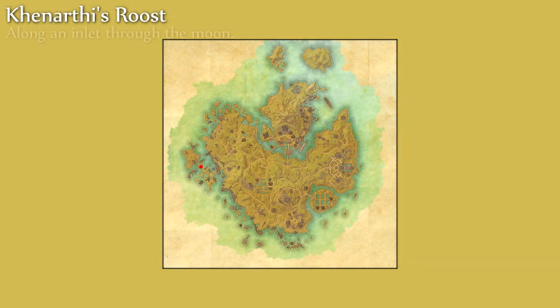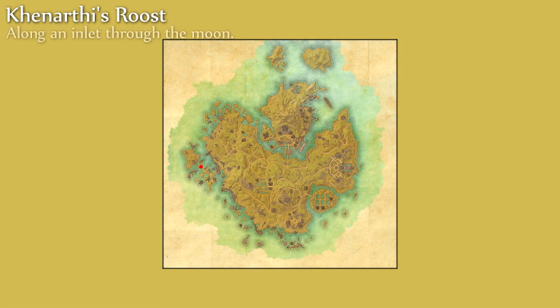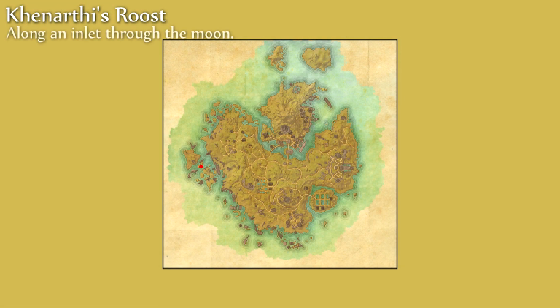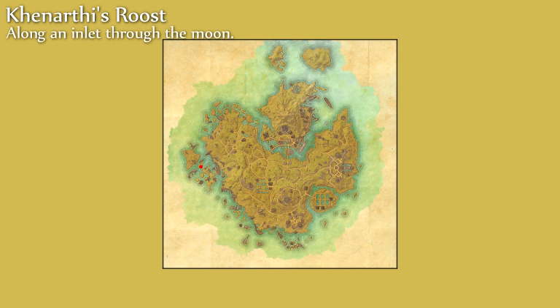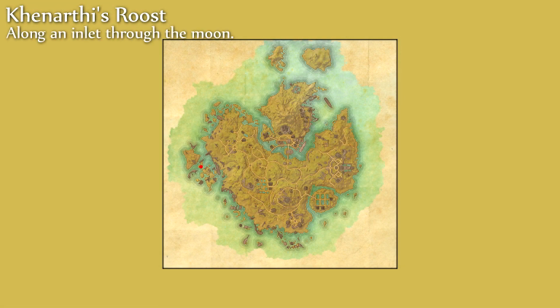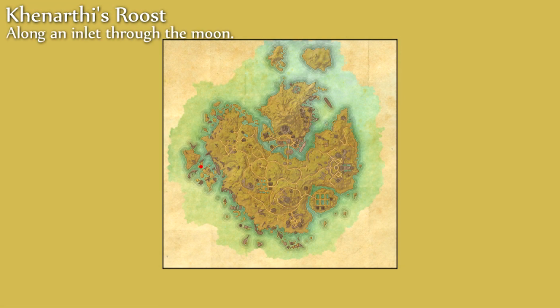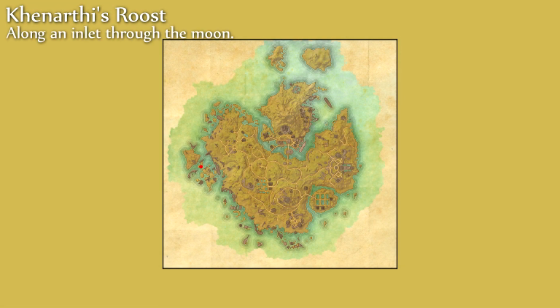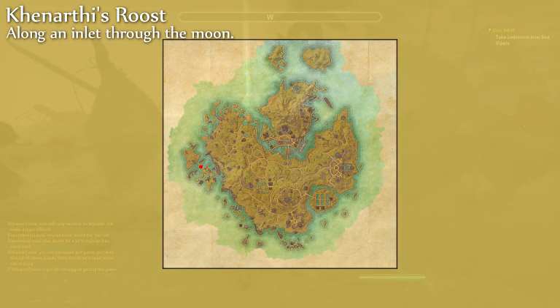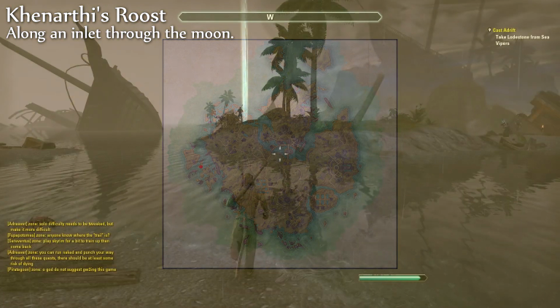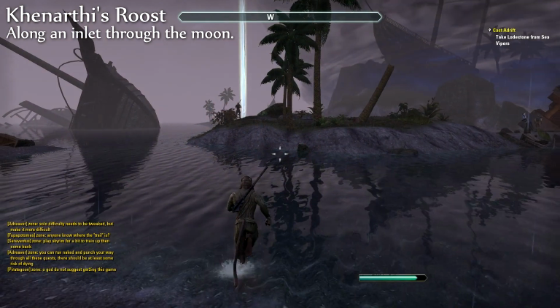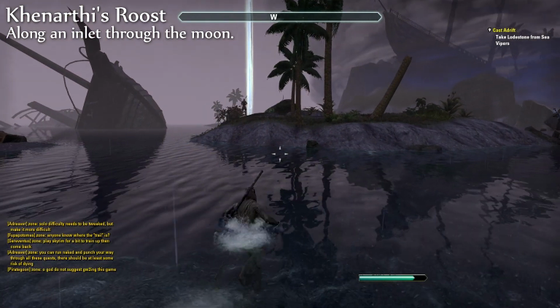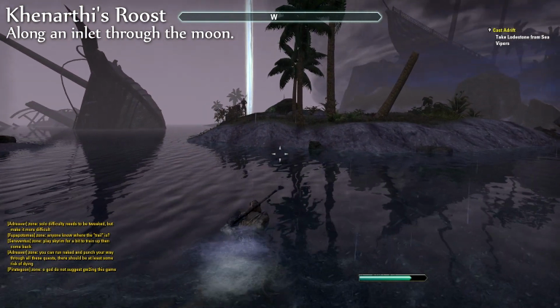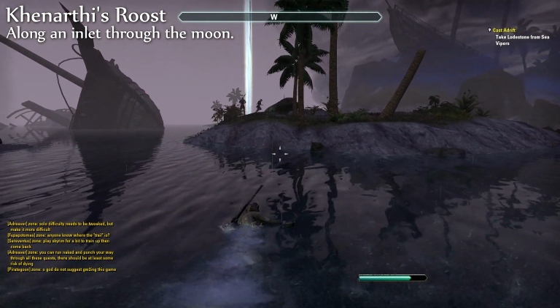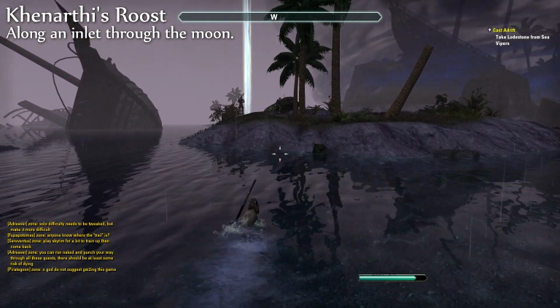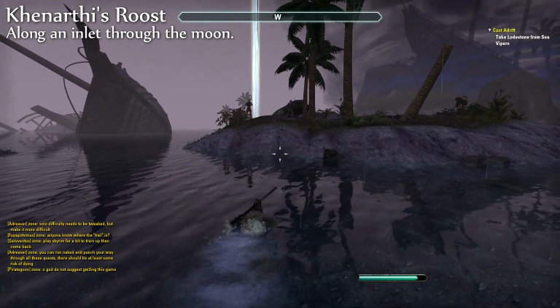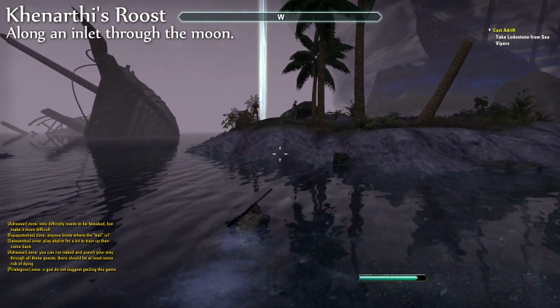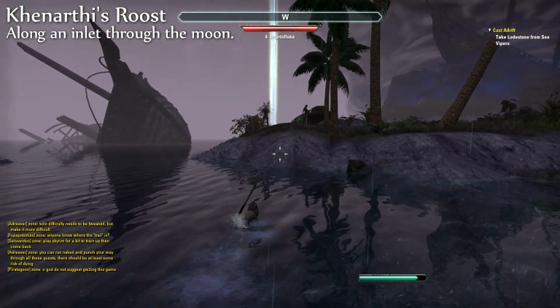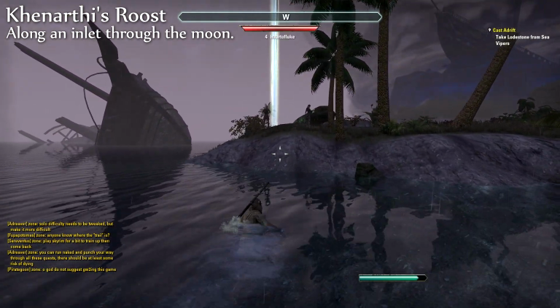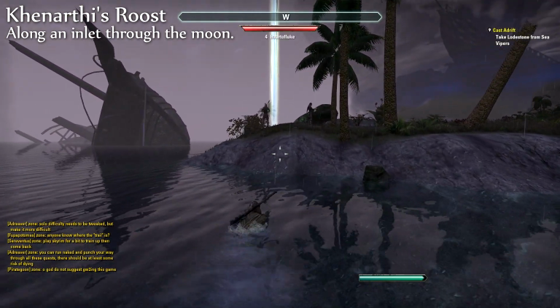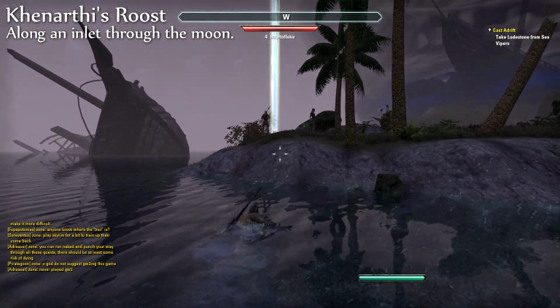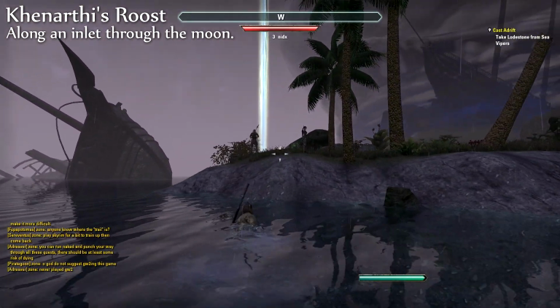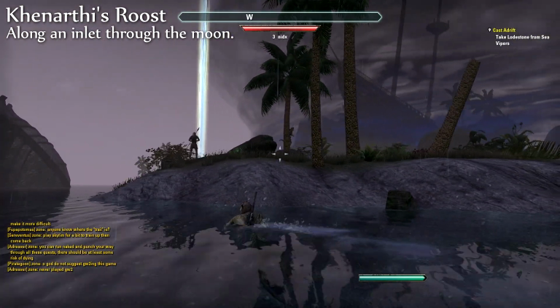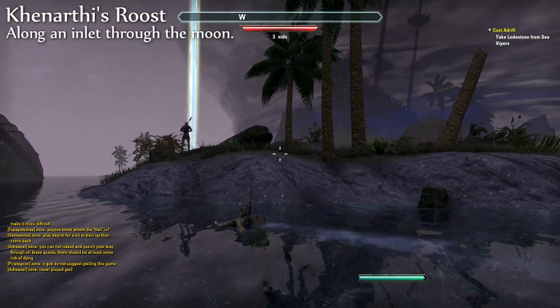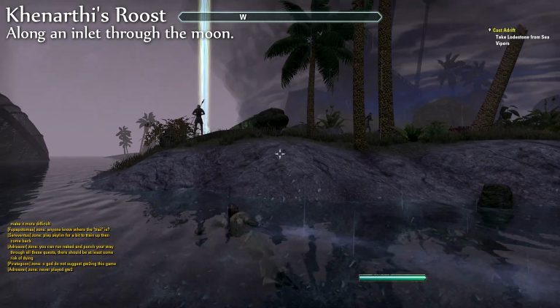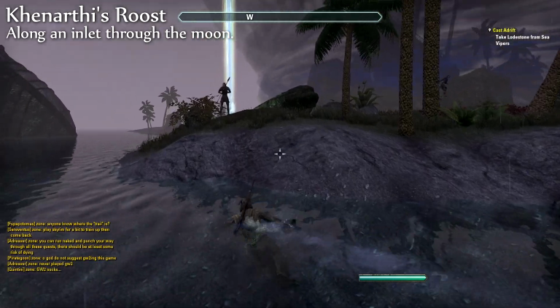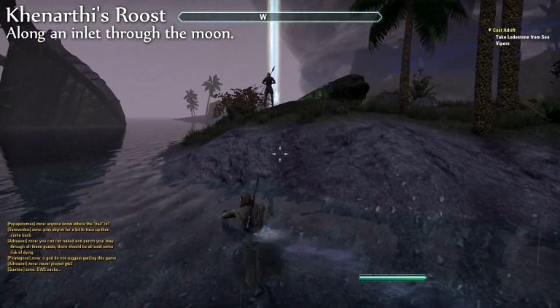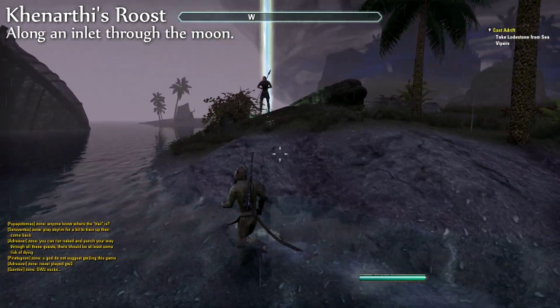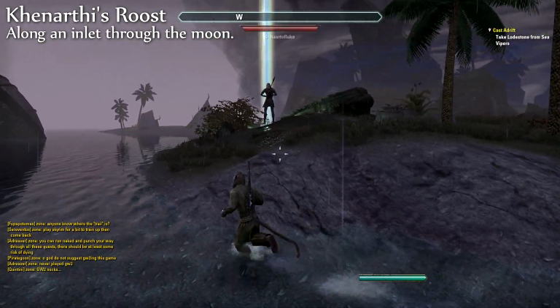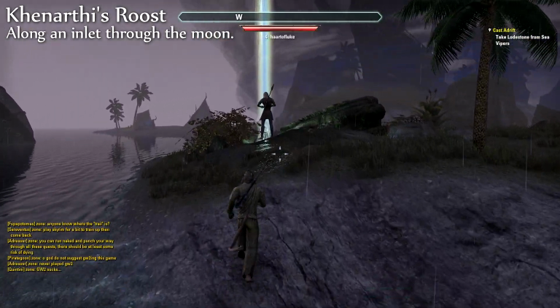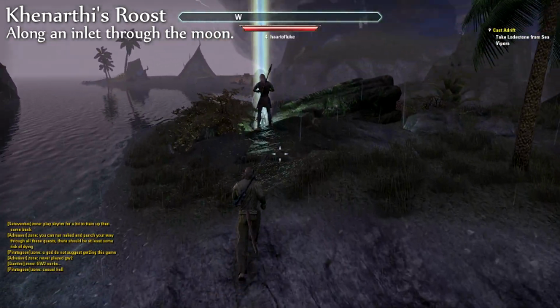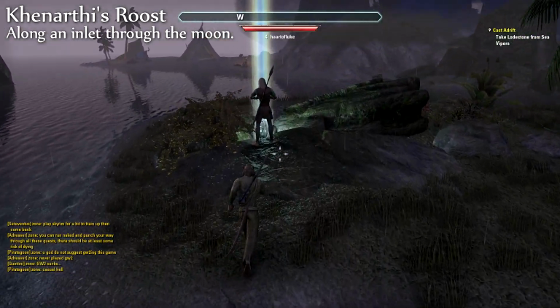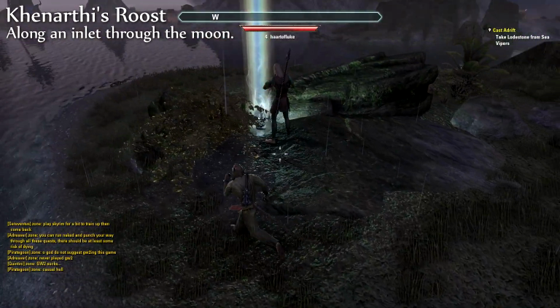And finally the last one is called Along an Inlet Through the Moon. If you start doing quests right away, this is probably the first or second sky shard you will find, as you will almost stumble across it while doing them.